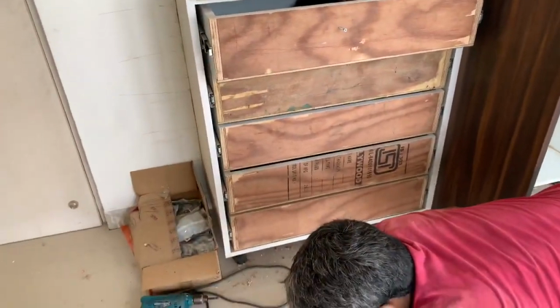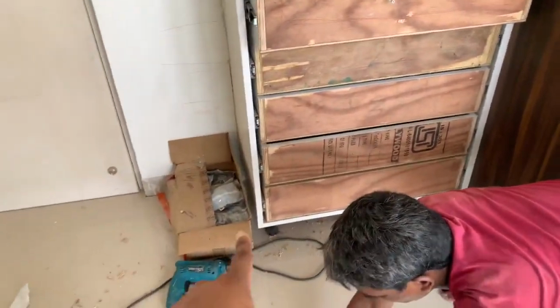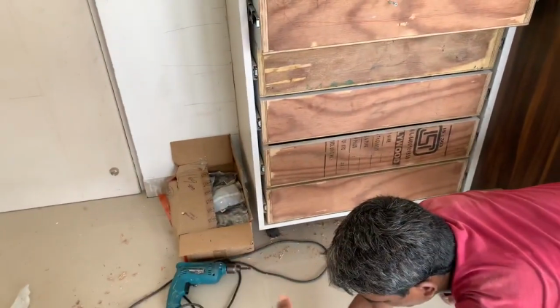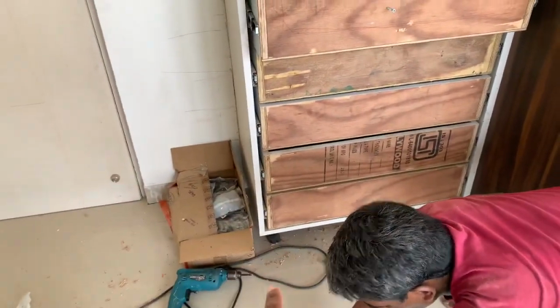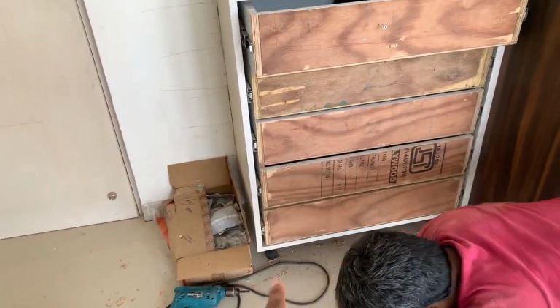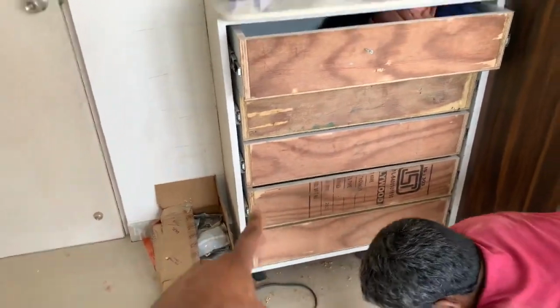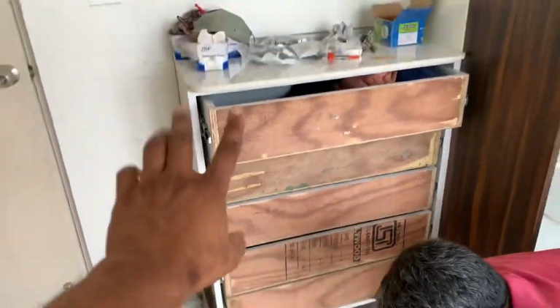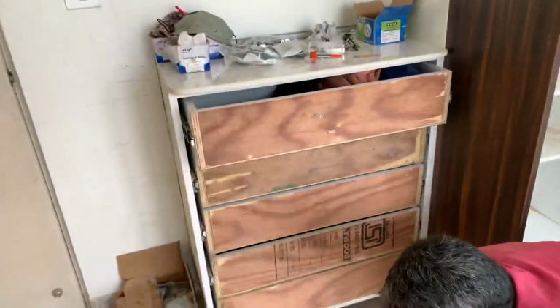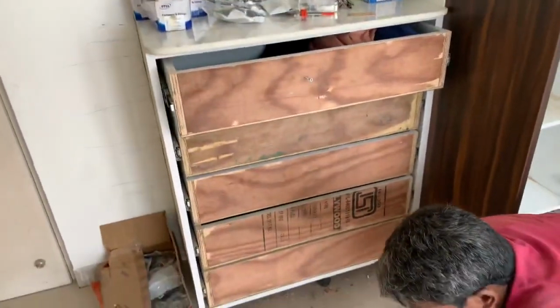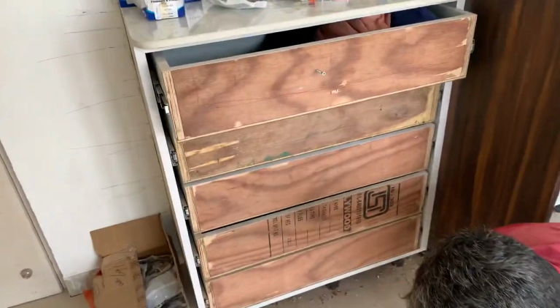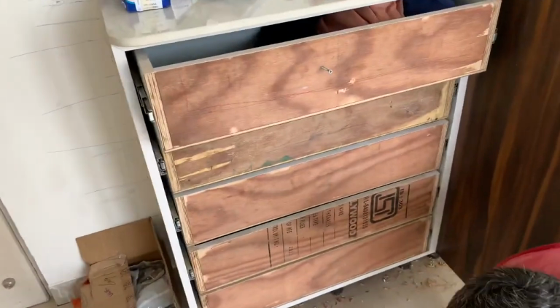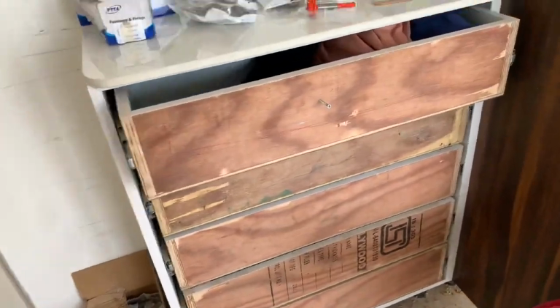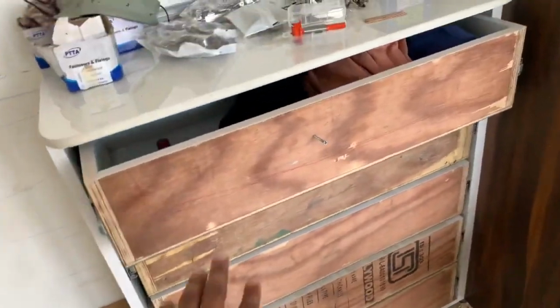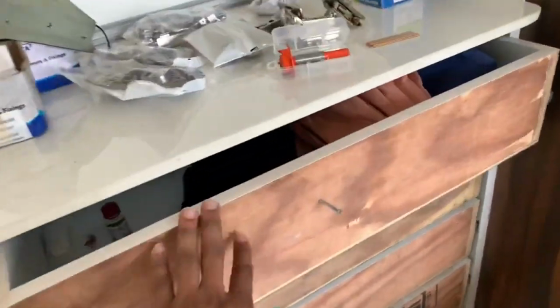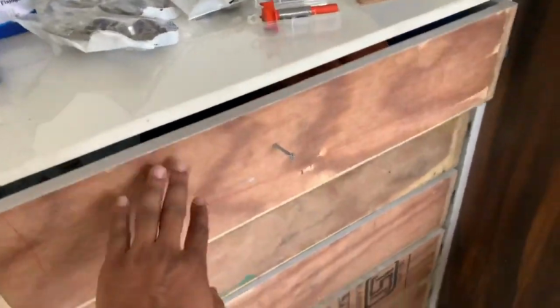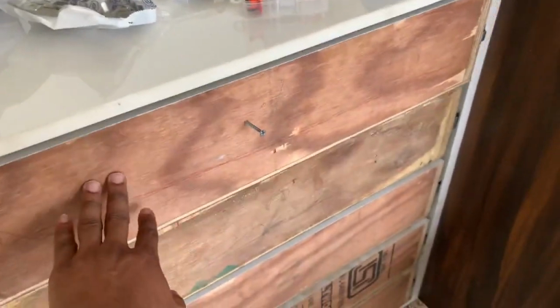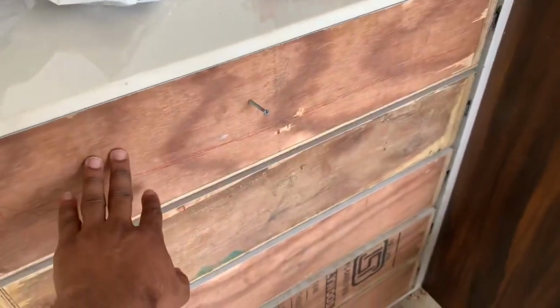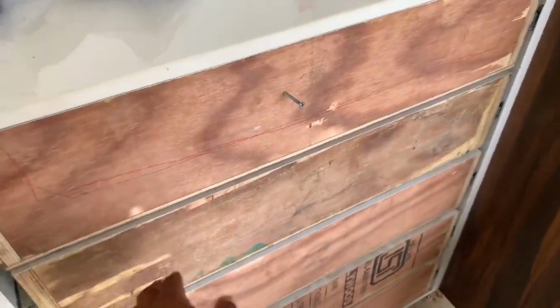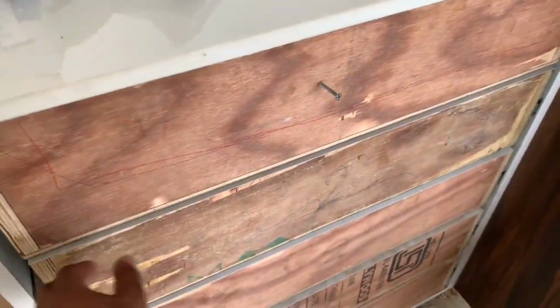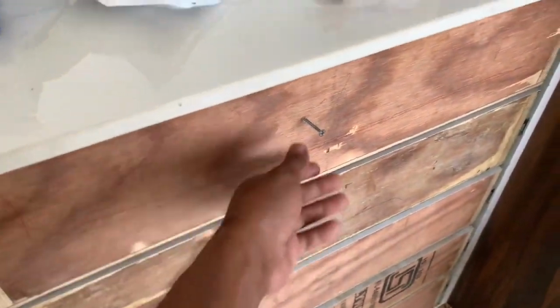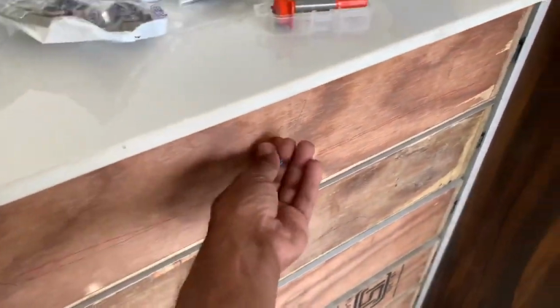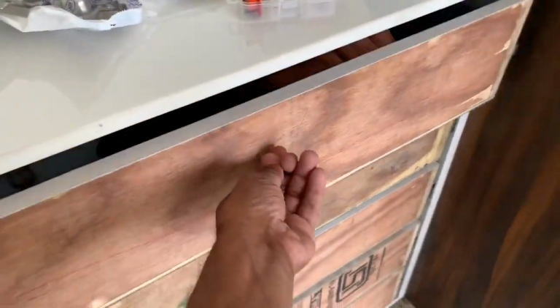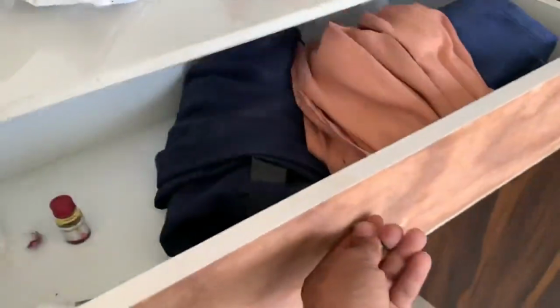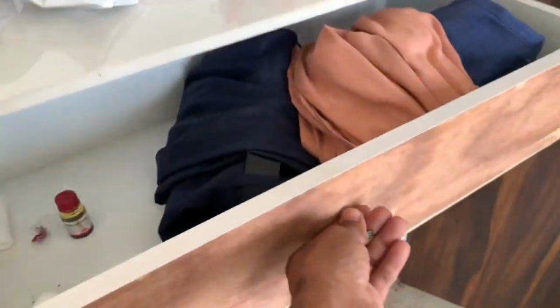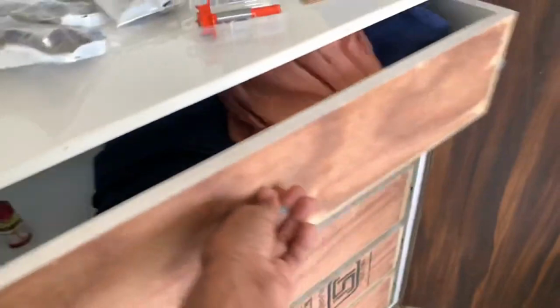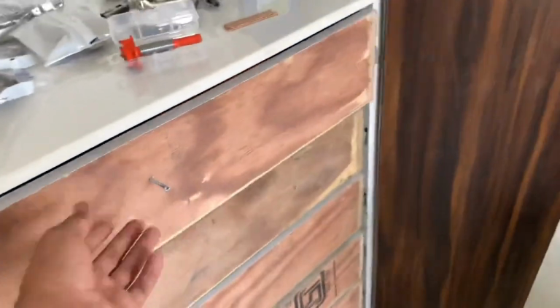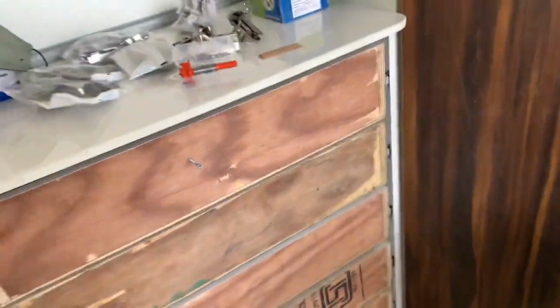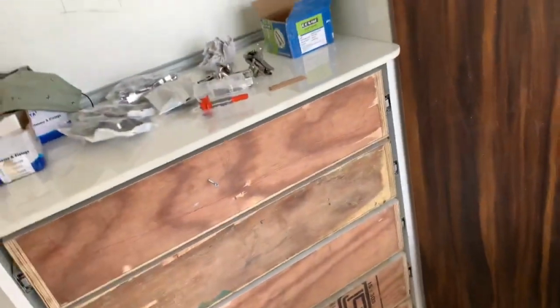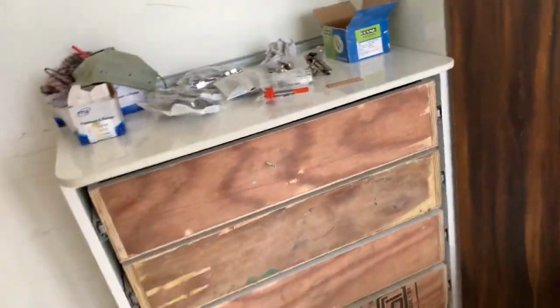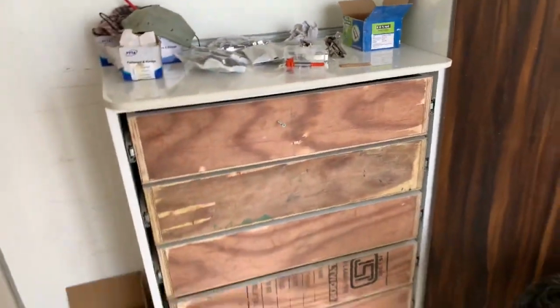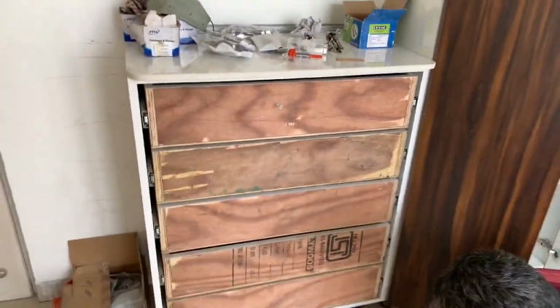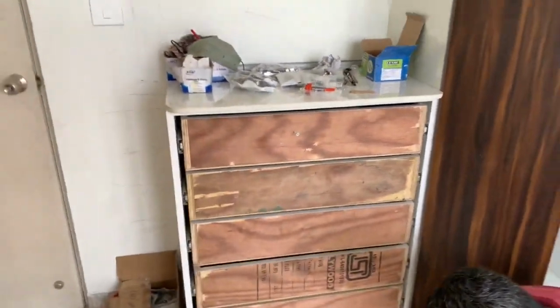There is a 4 inches gap in the lower plywood drawers. The handle is half inch.